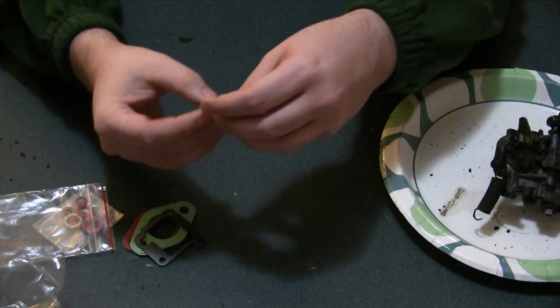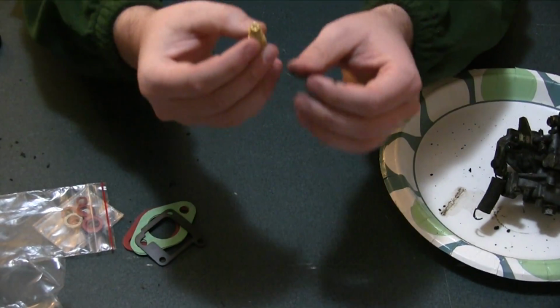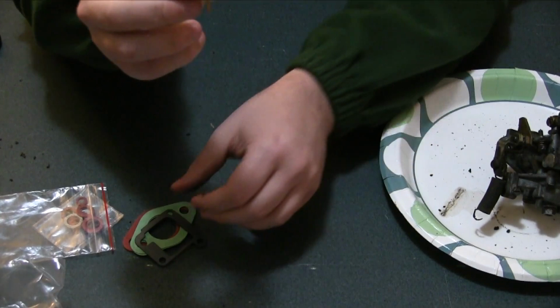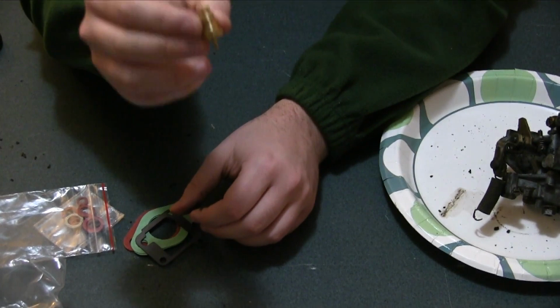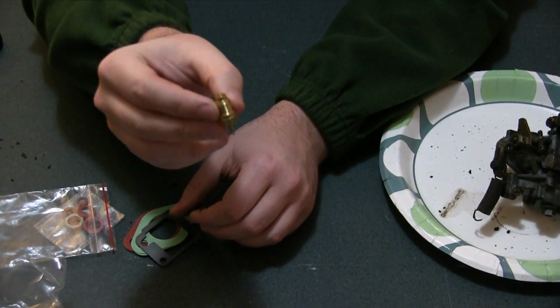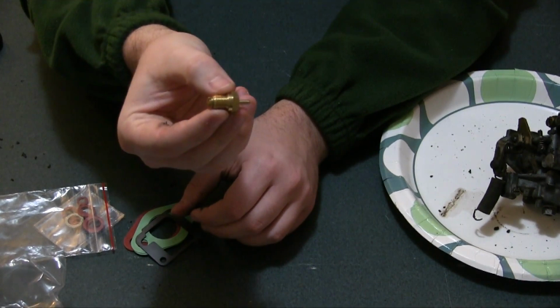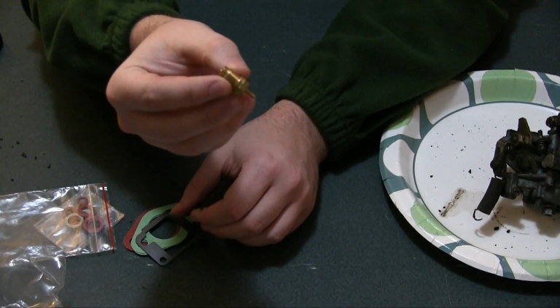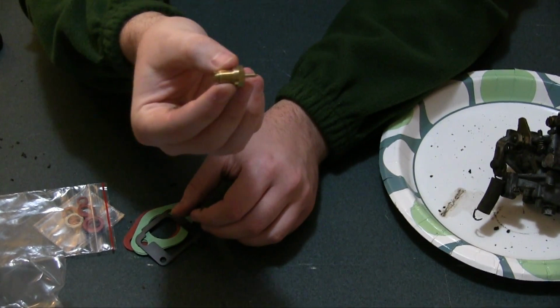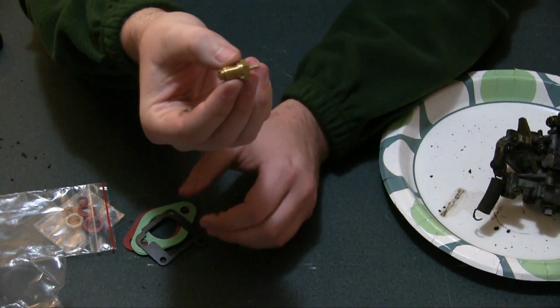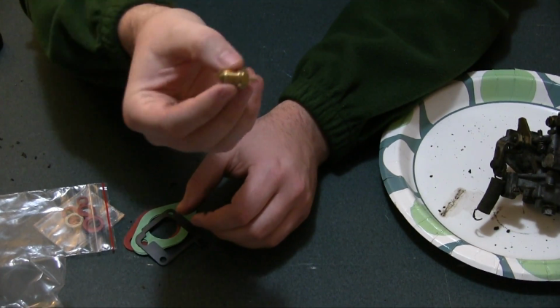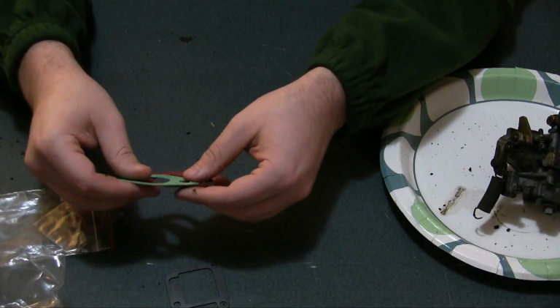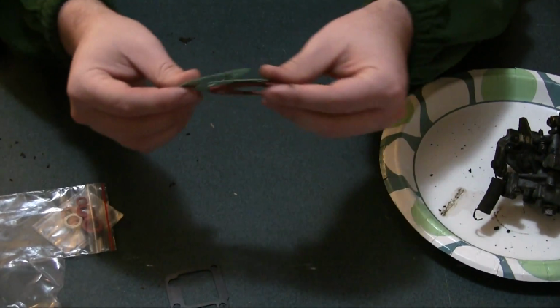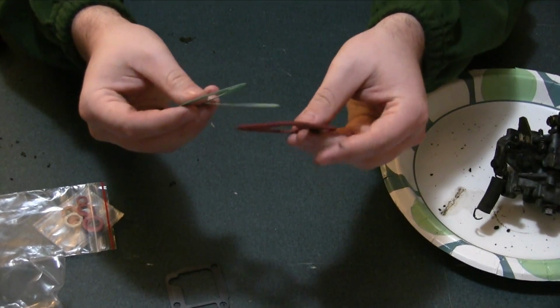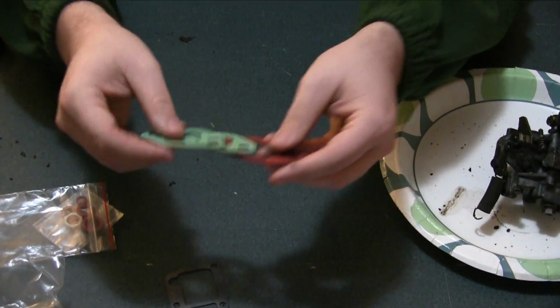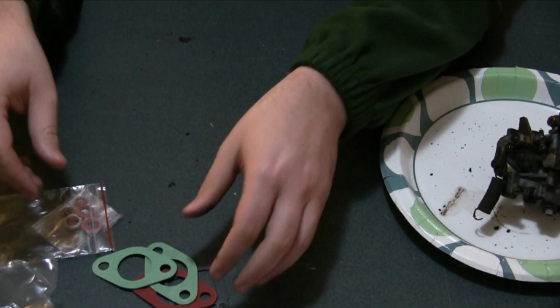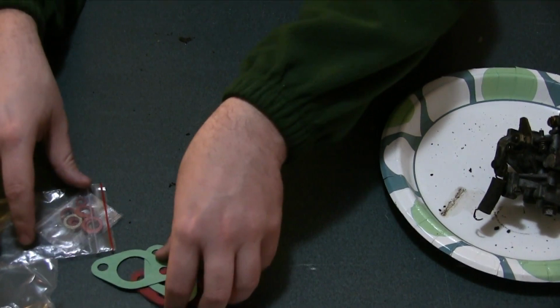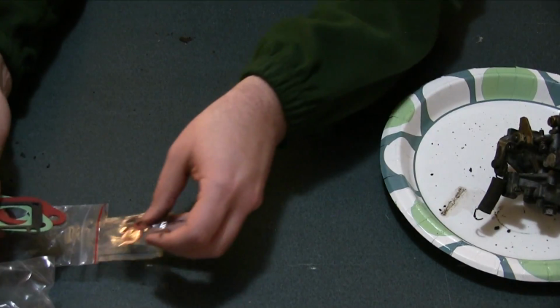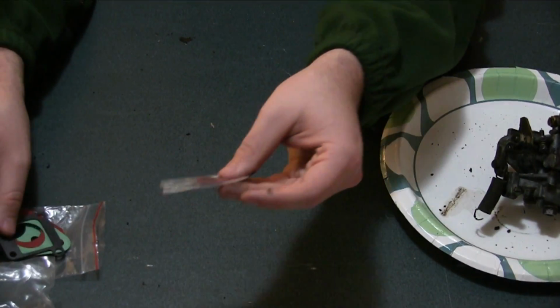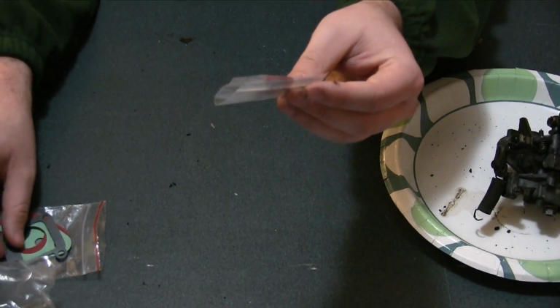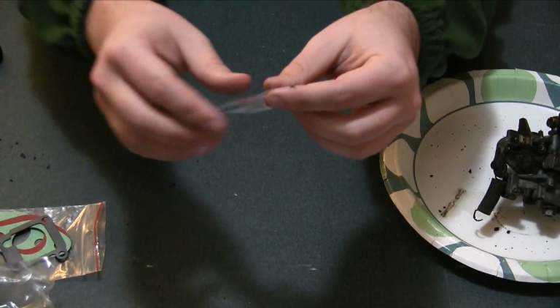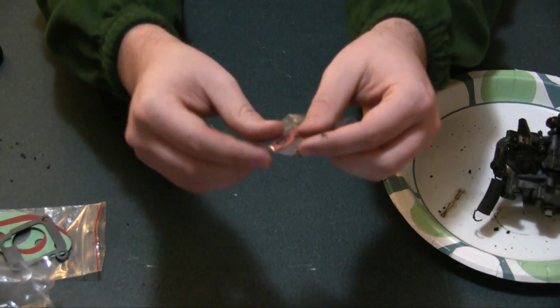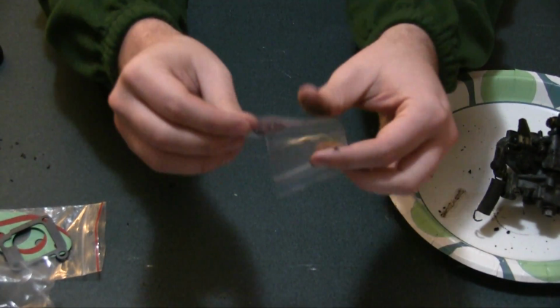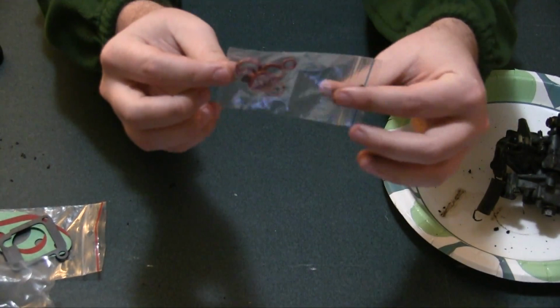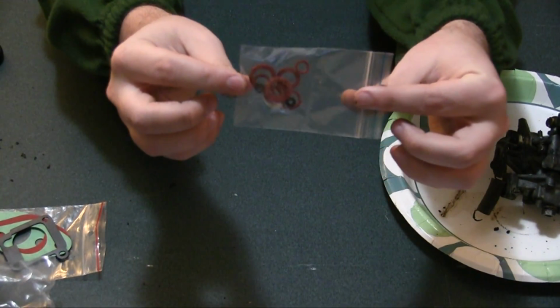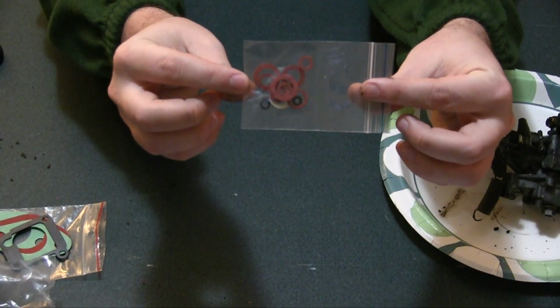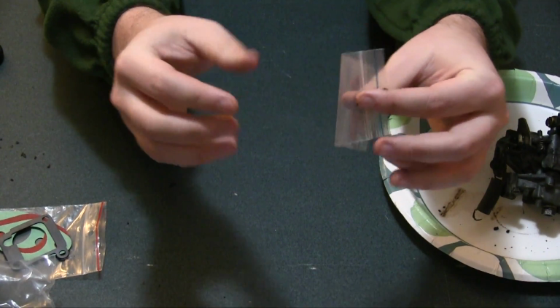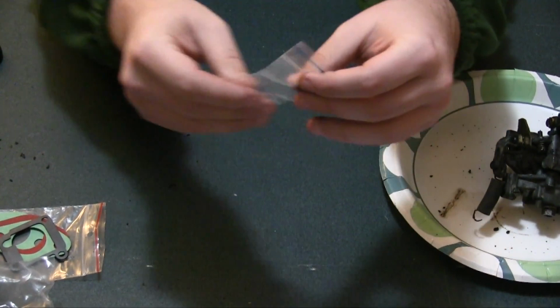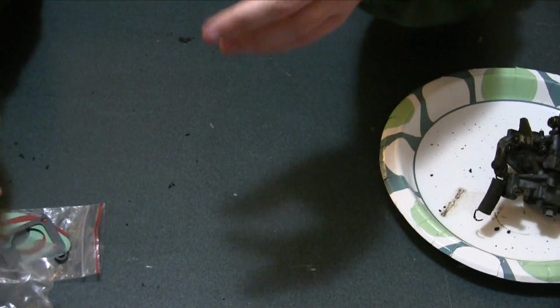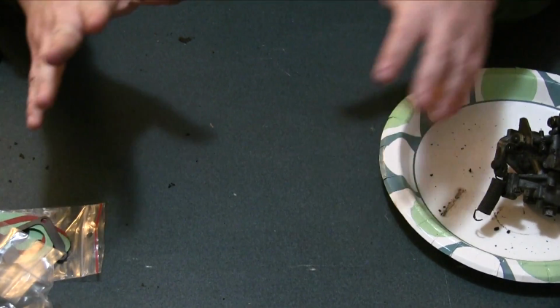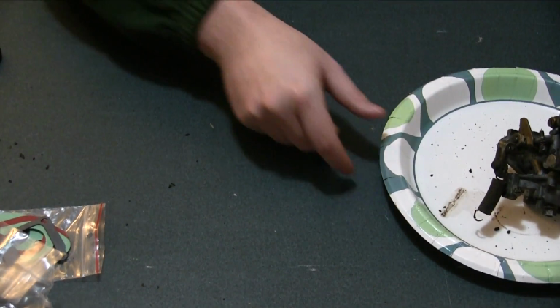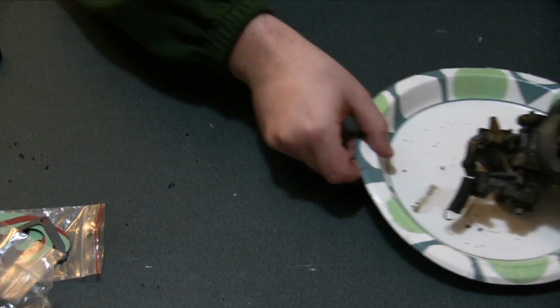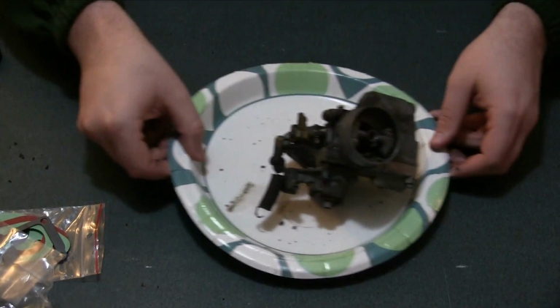Now granted you cannot hold much beer, so it's generally a good idea to hold concentrated beer in here. This is a thing. Here's some seals and gaskets. Whatever, this is boring. And there are a lot of much smaller little bitty o-rings and seals that go on the inside.